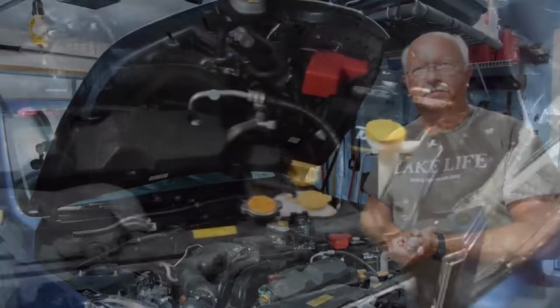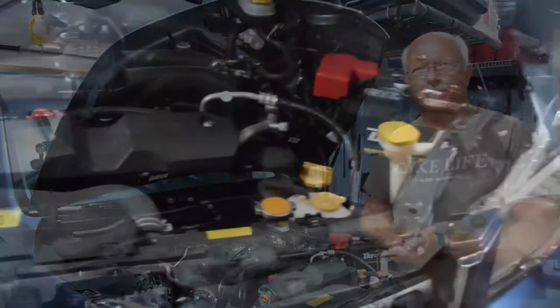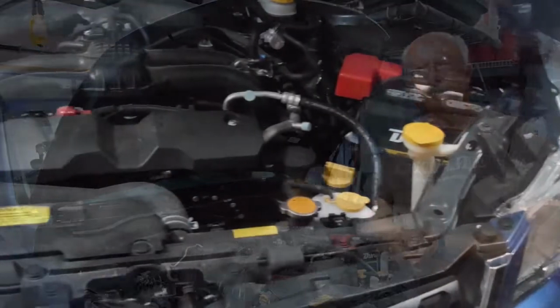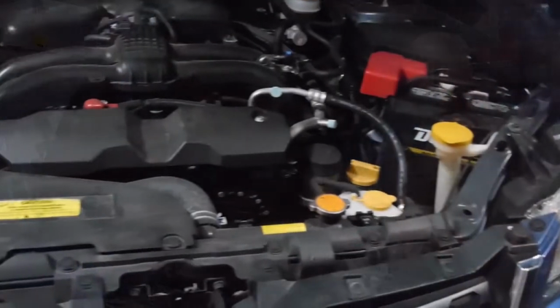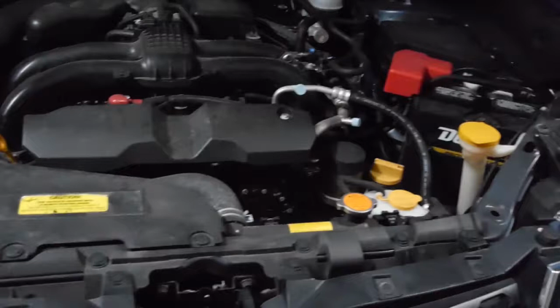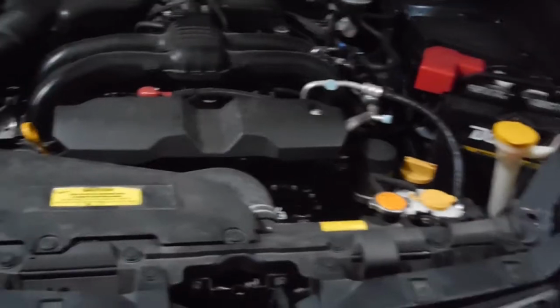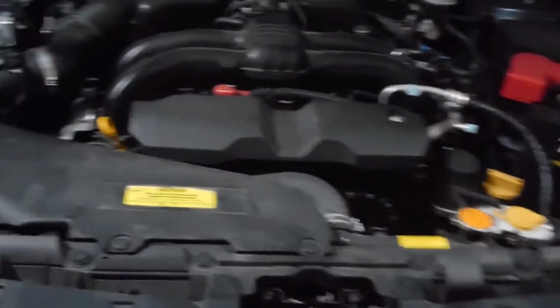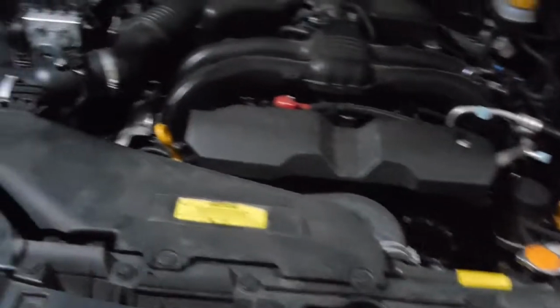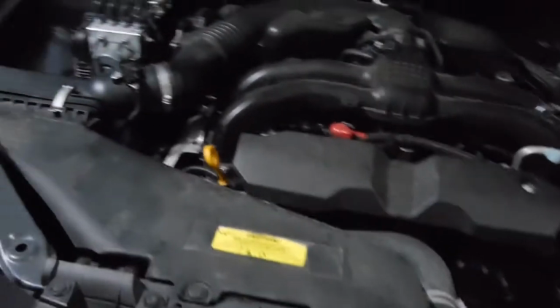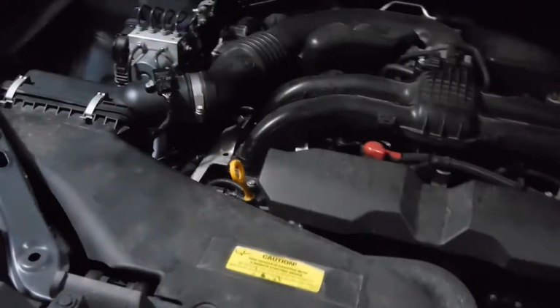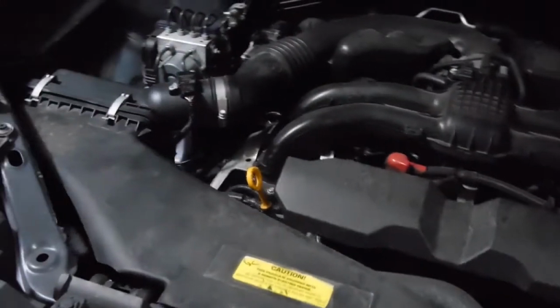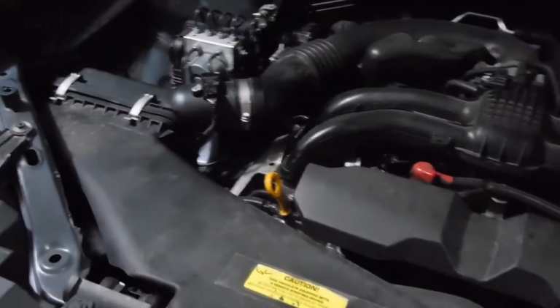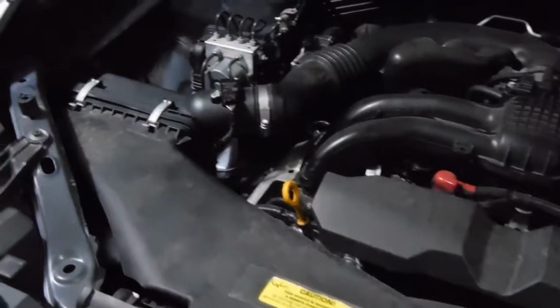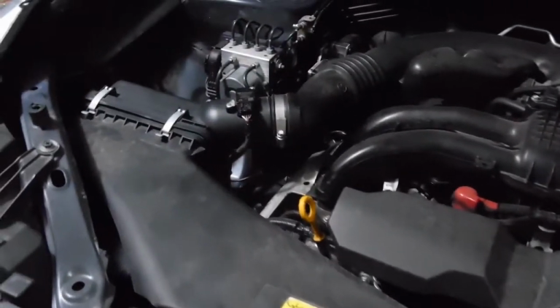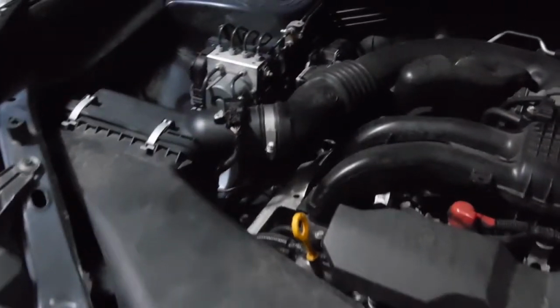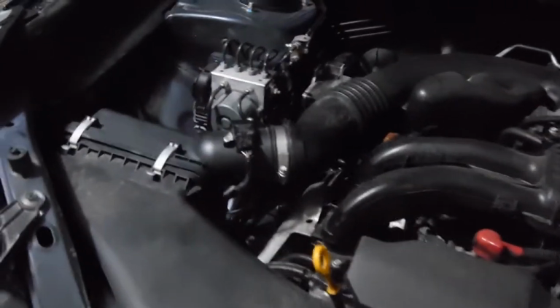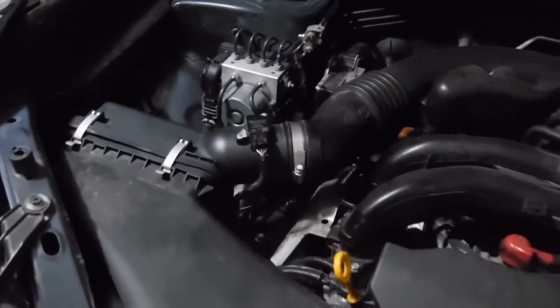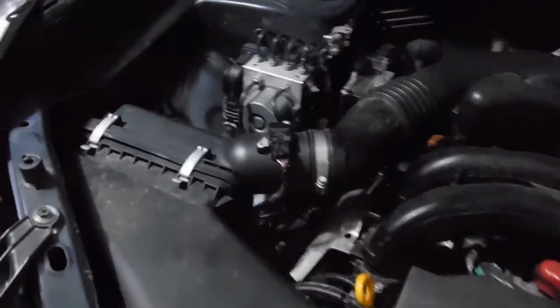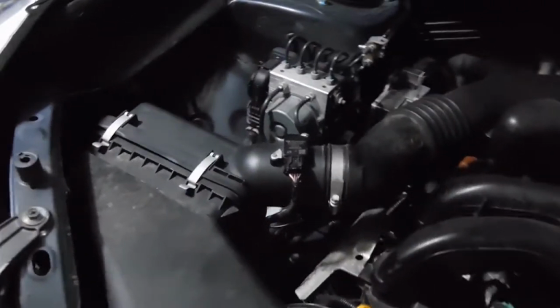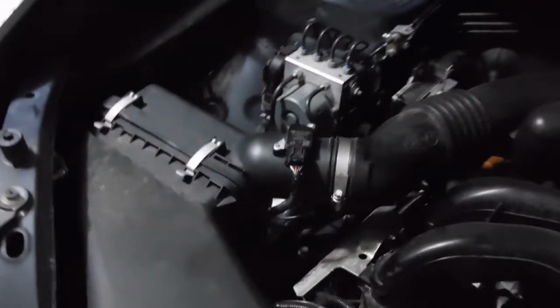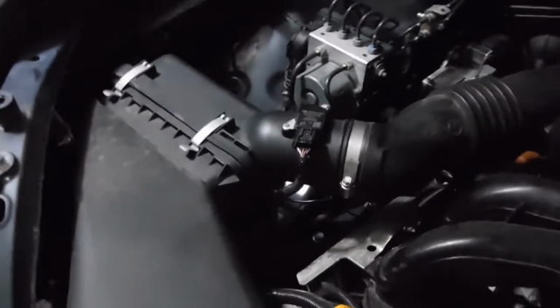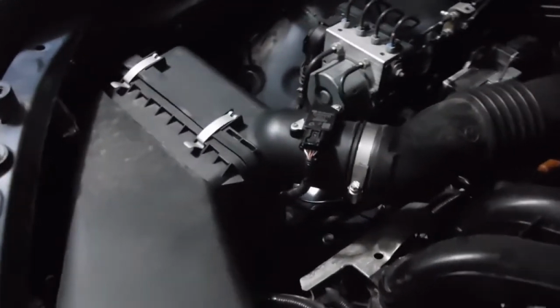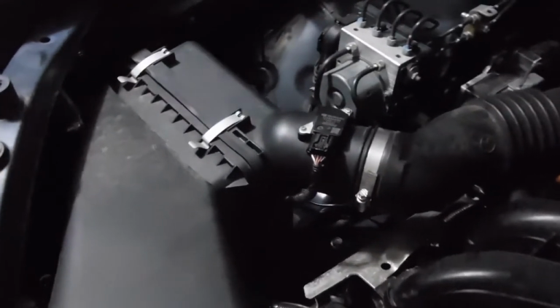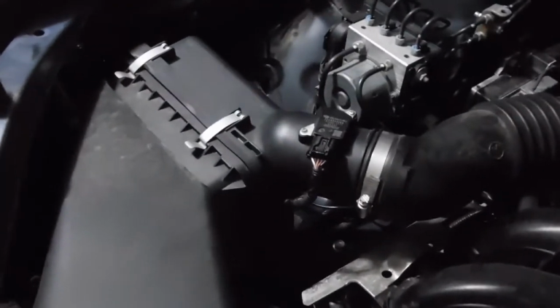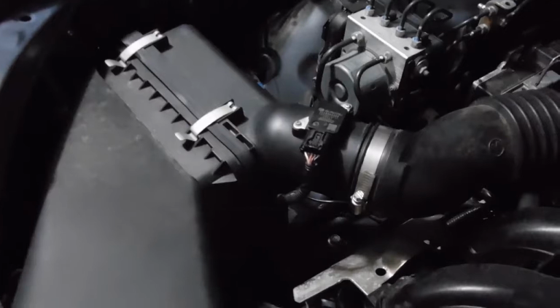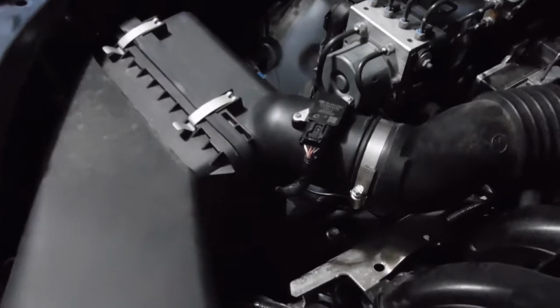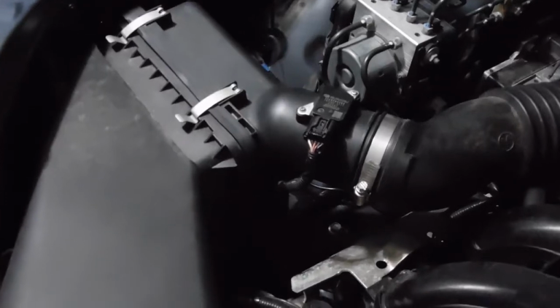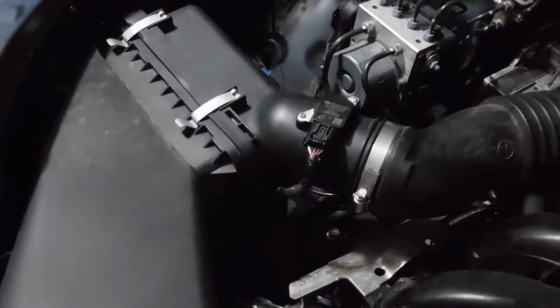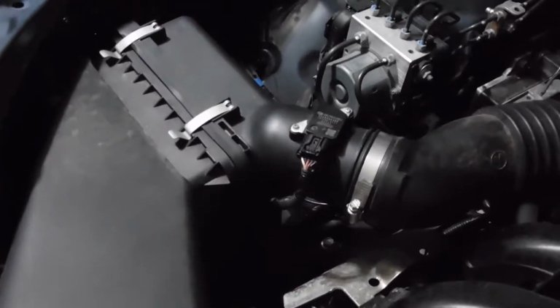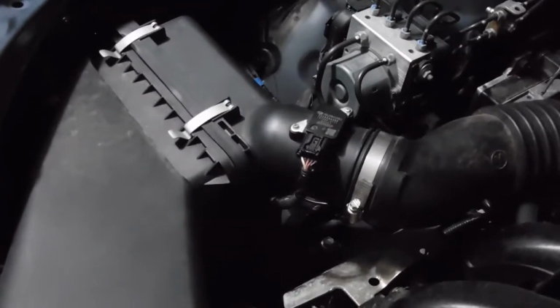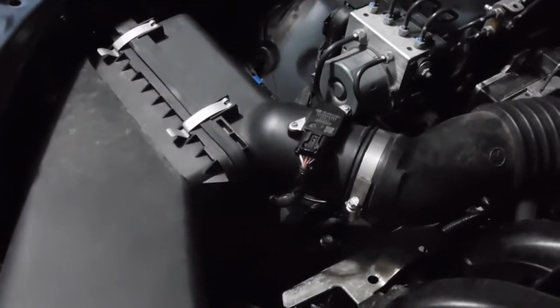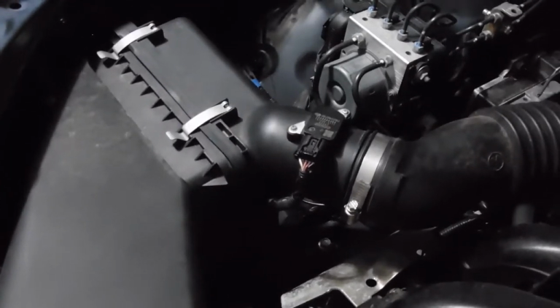This is the engine compartment of the 2016 Subaru Forester and today we're going to change the engine air filter — and that's where it's located.